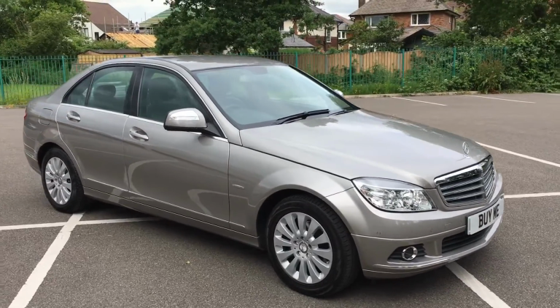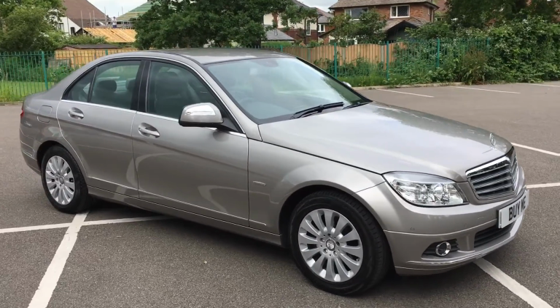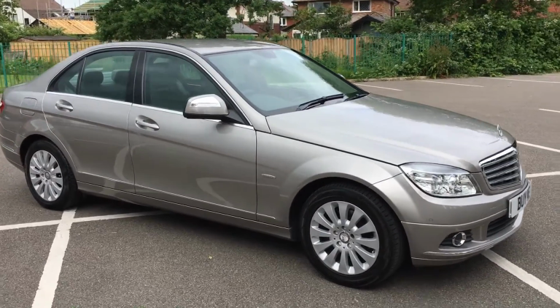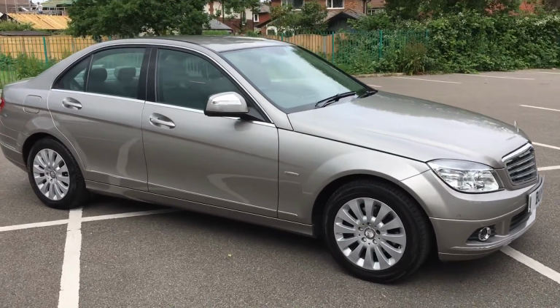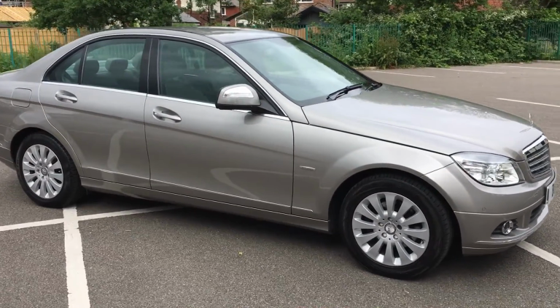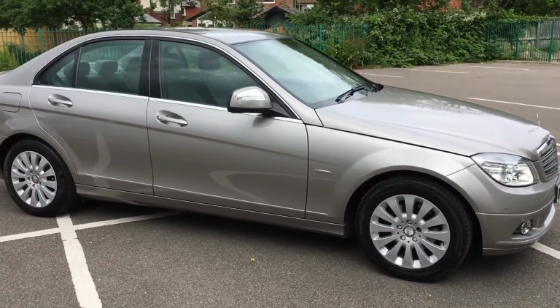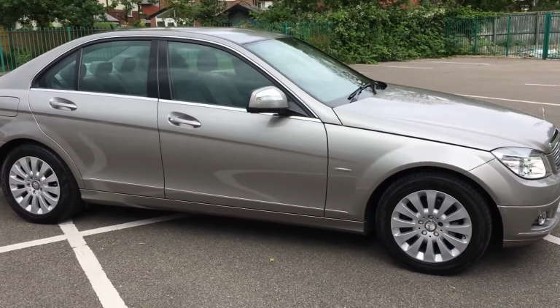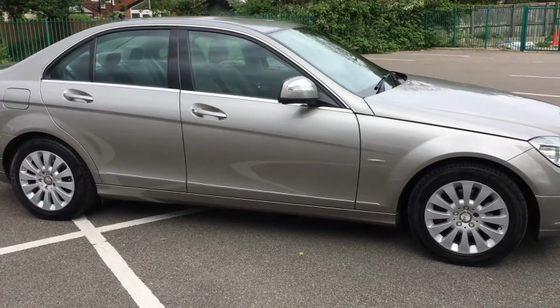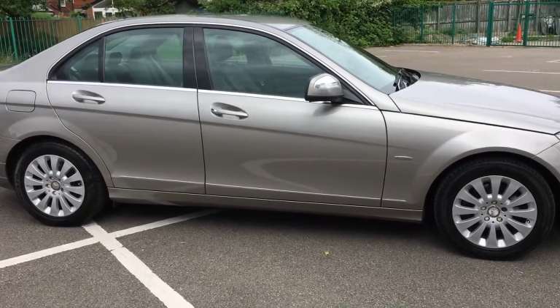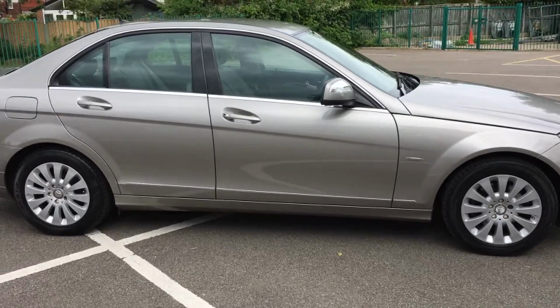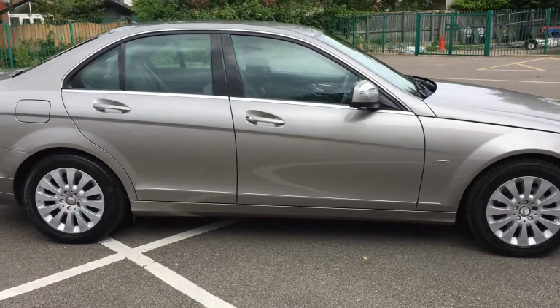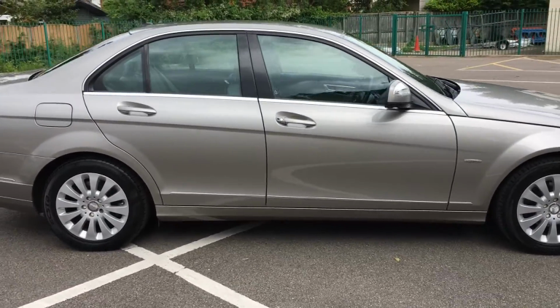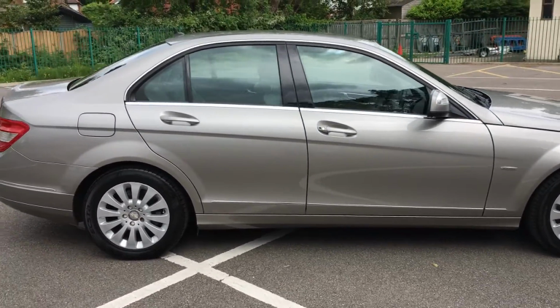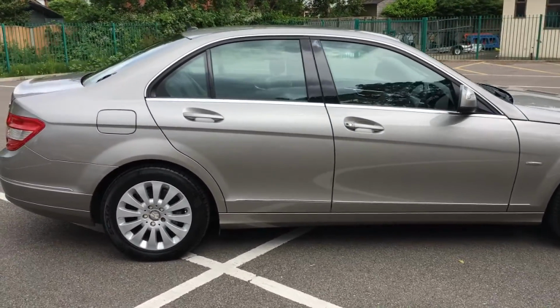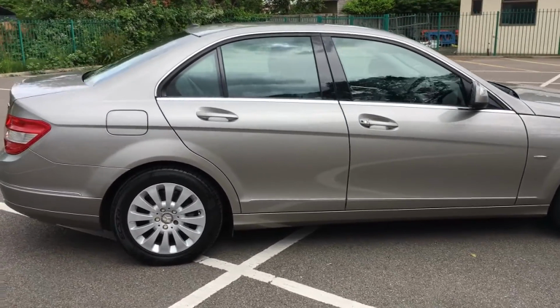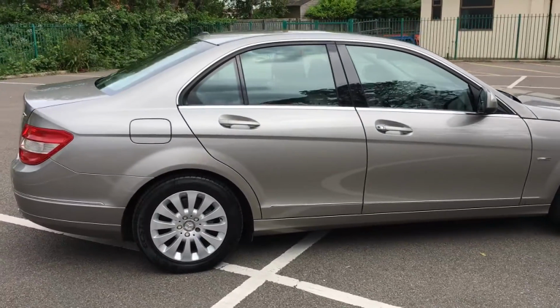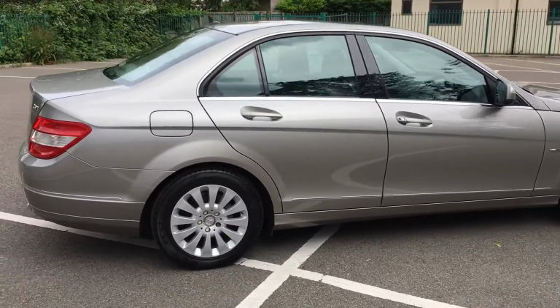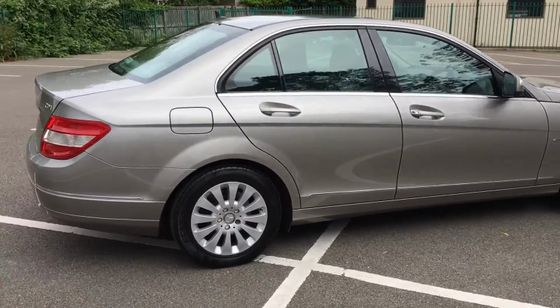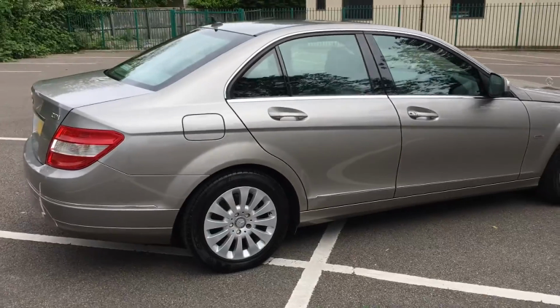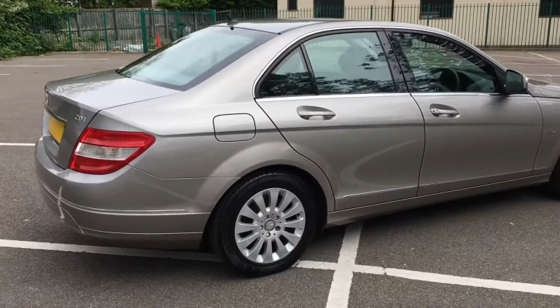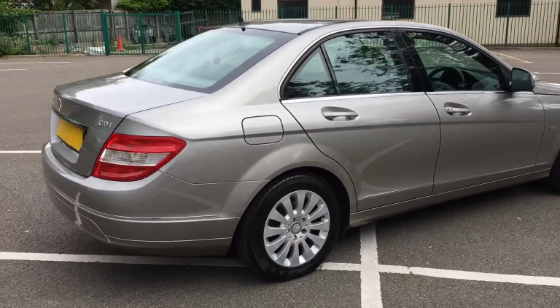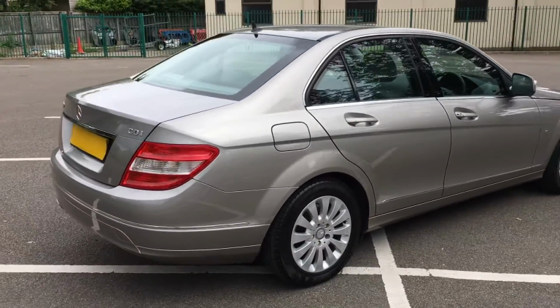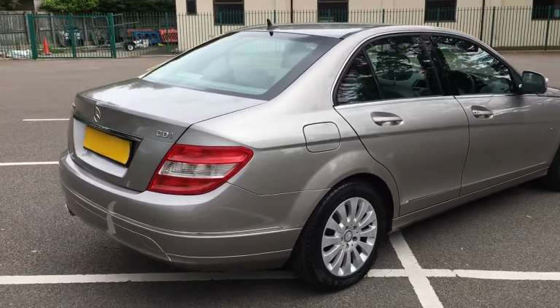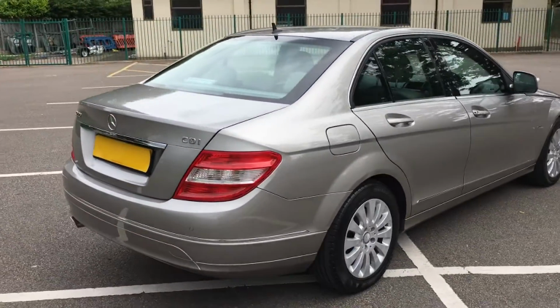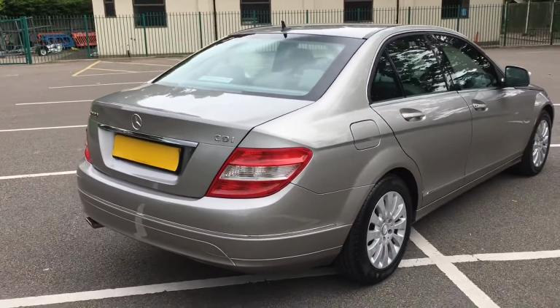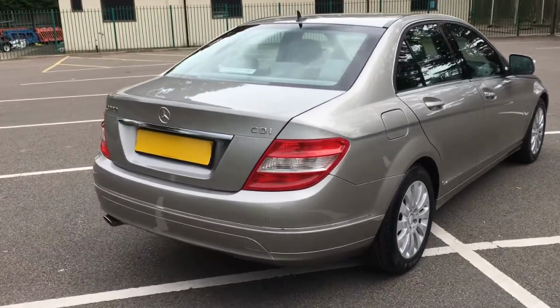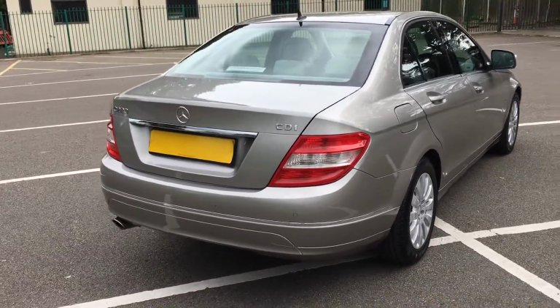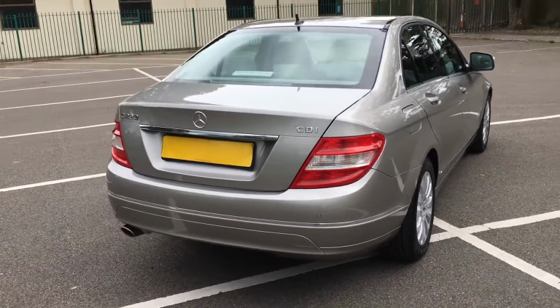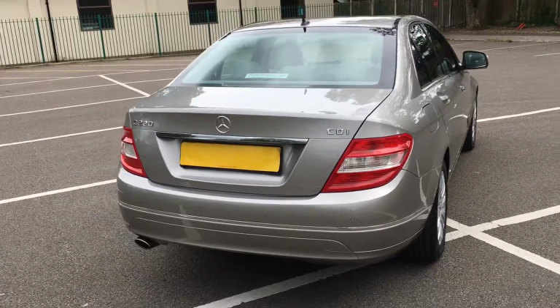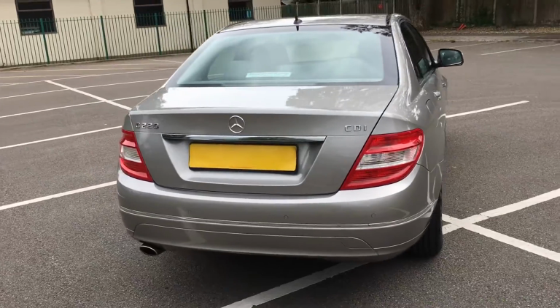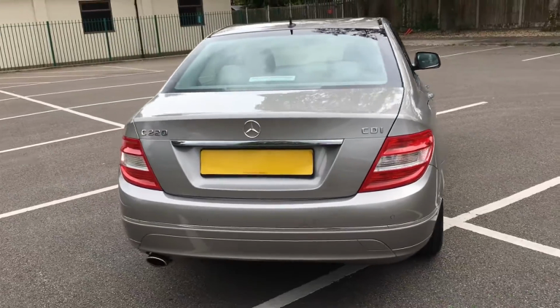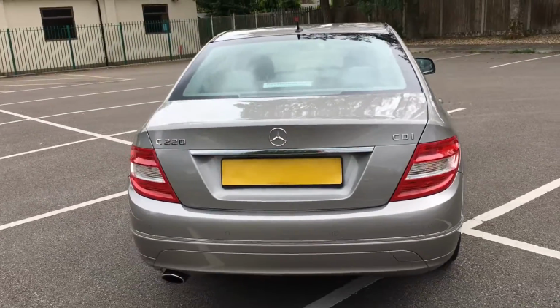Finished in cubanite silver with light grey teal leather. It's the Elegance model so it's got all the nice bits on — nice wheels, chrome, wood inside. It's also got front and rear parking sensors and heated seats.